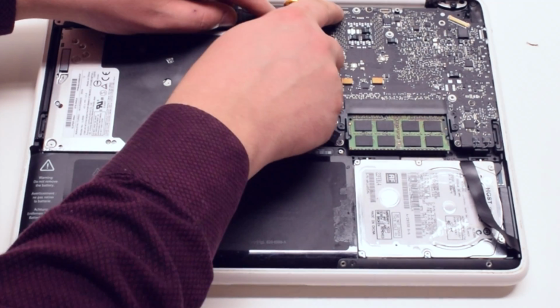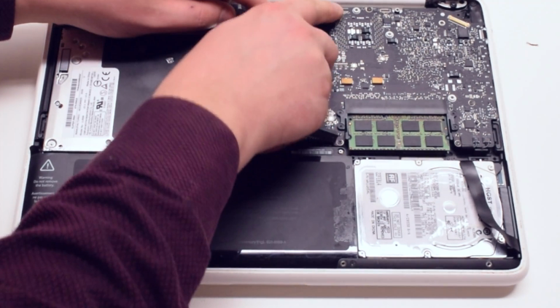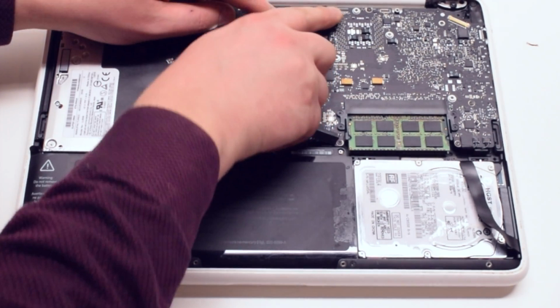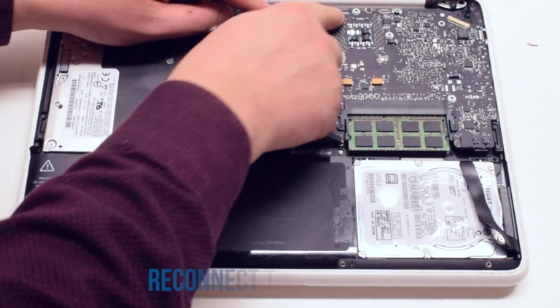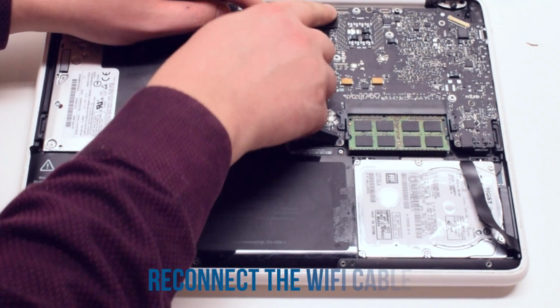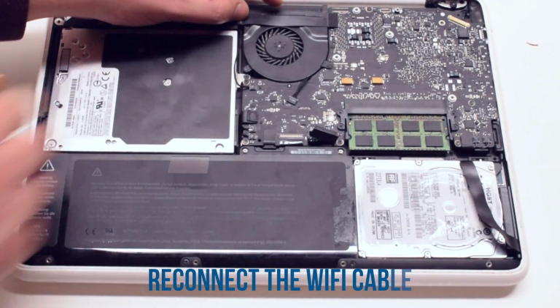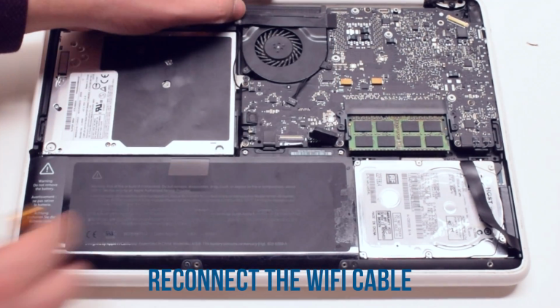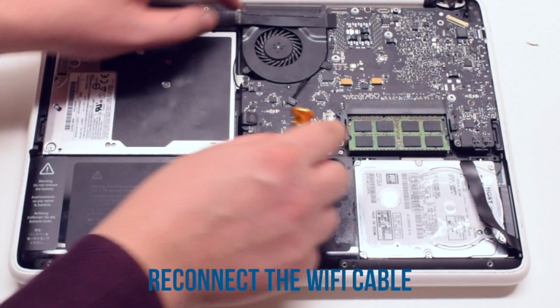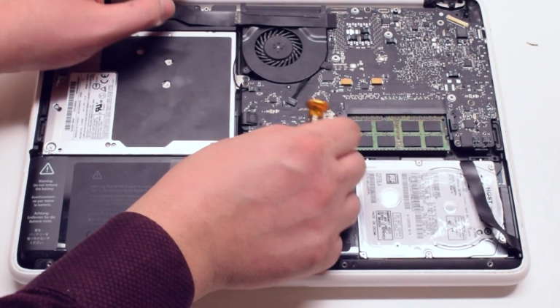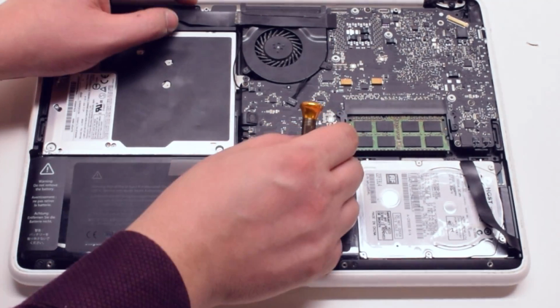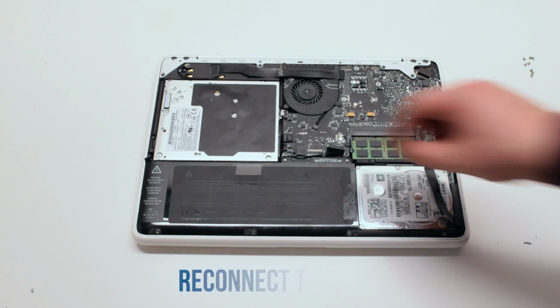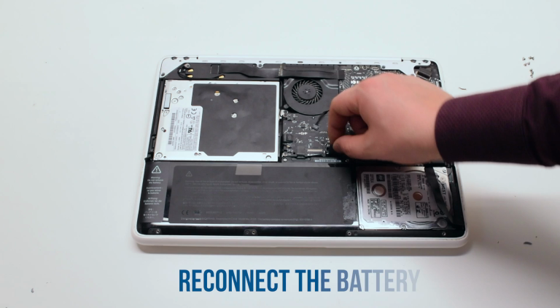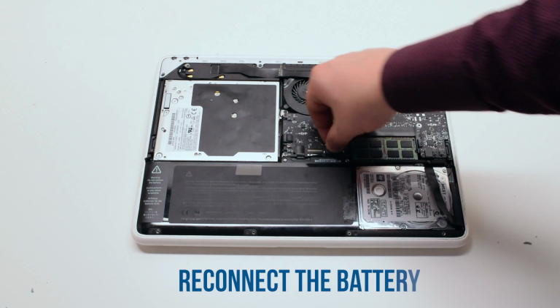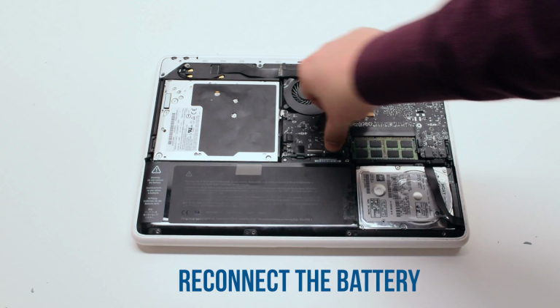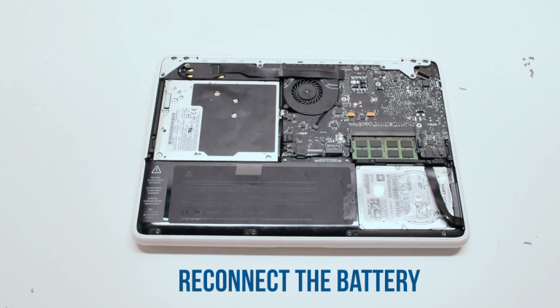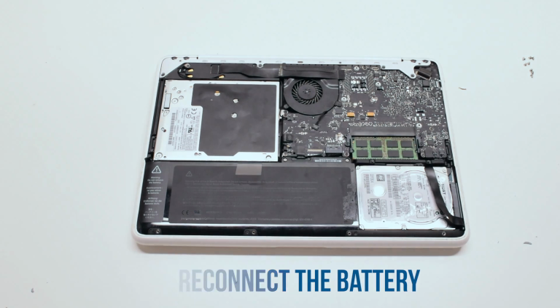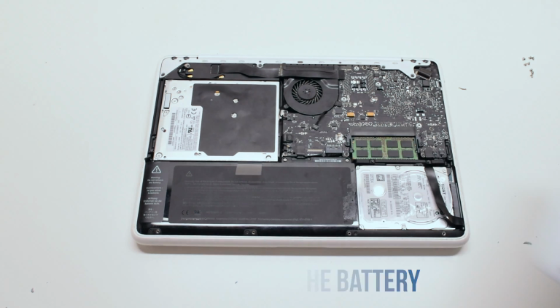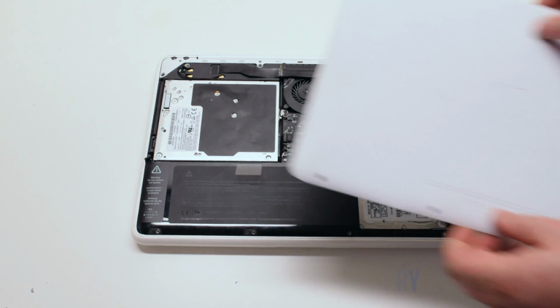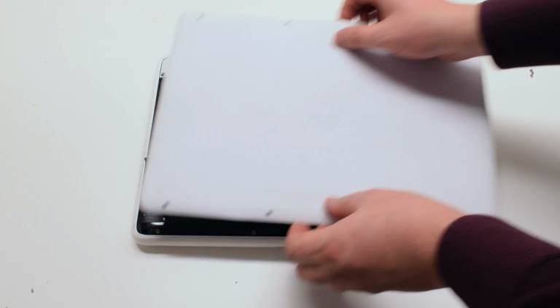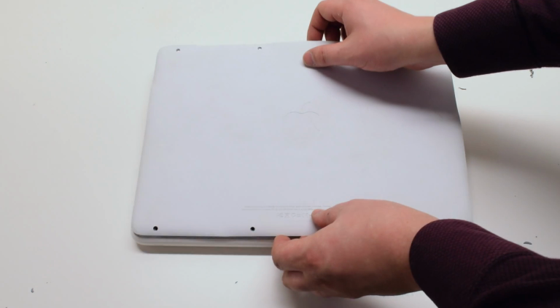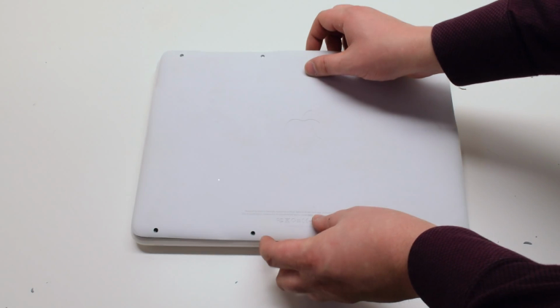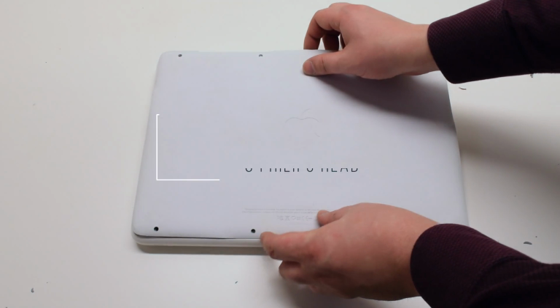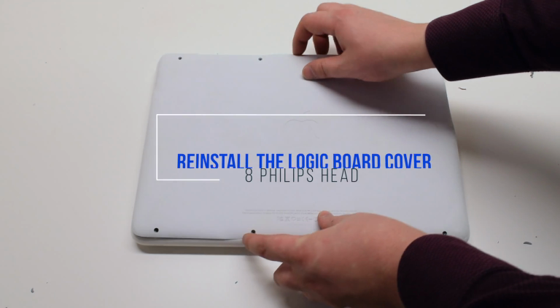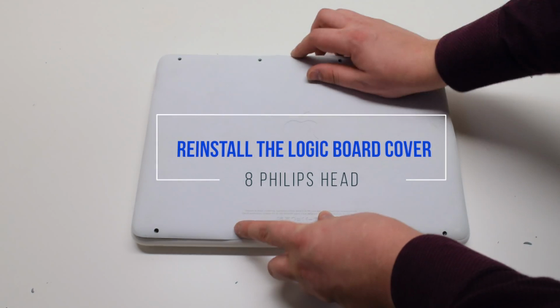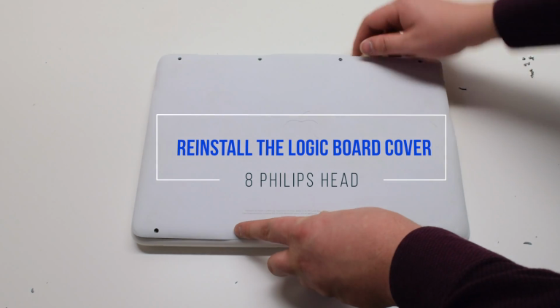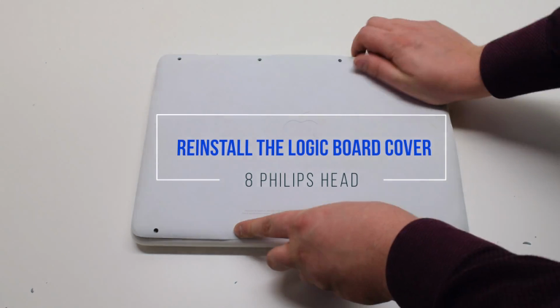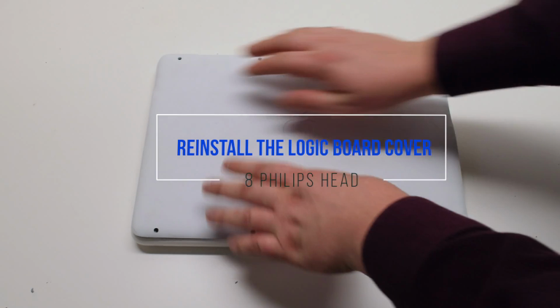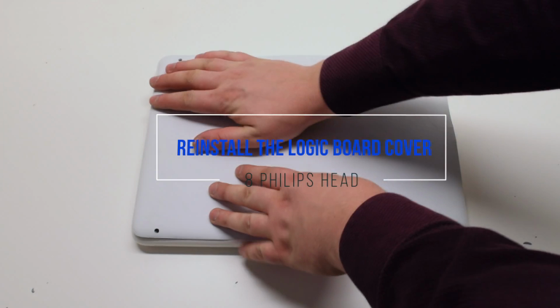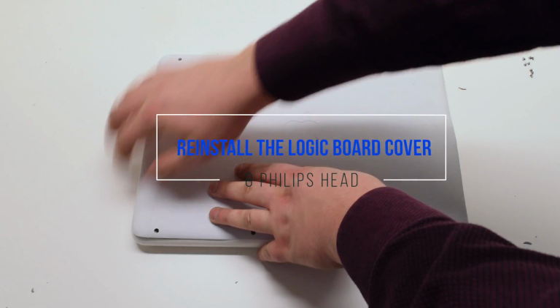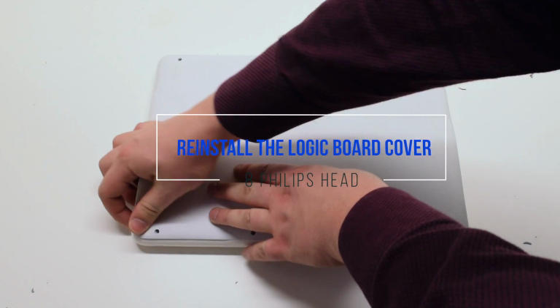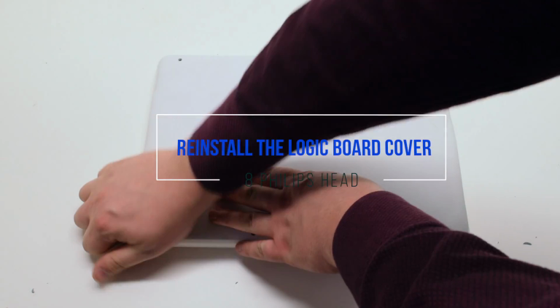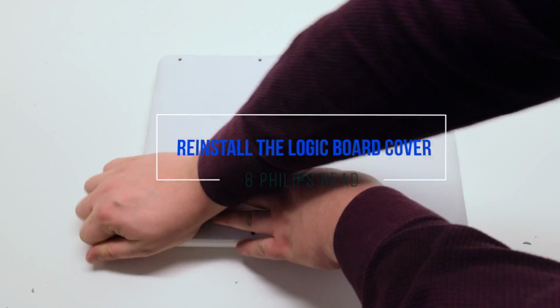Reconnect the Wi-Fi cable. Reconnect the battery. Place the cover back on top and secure it with eight Phillips head screws.